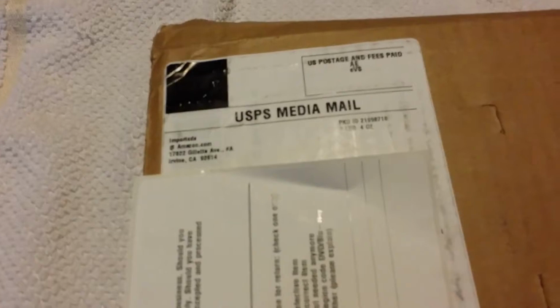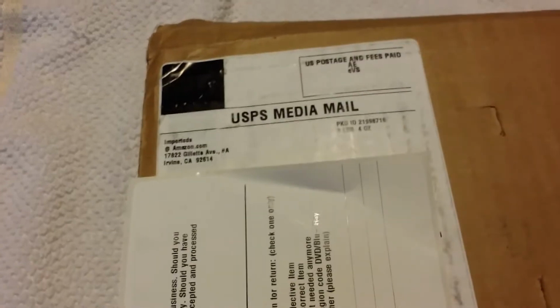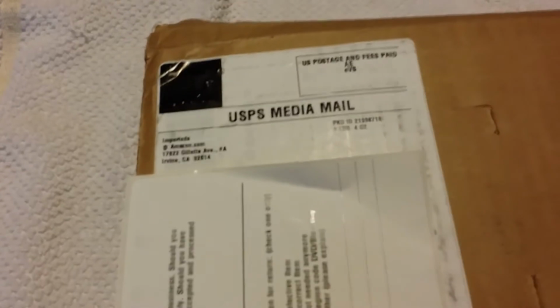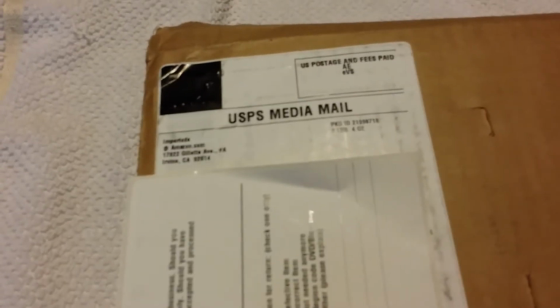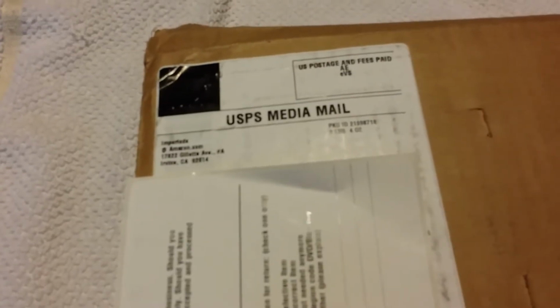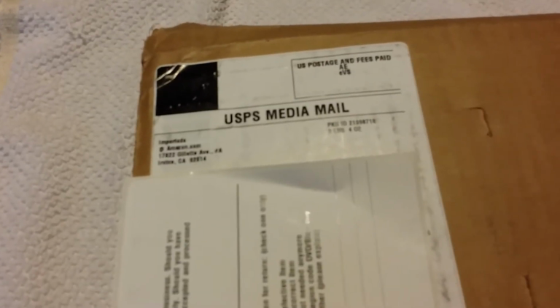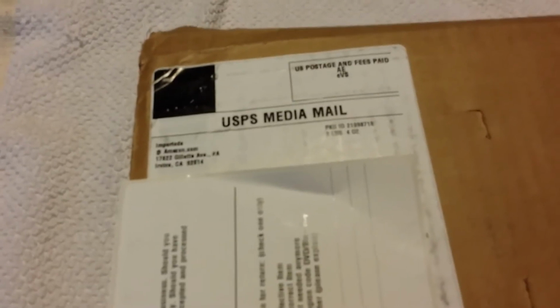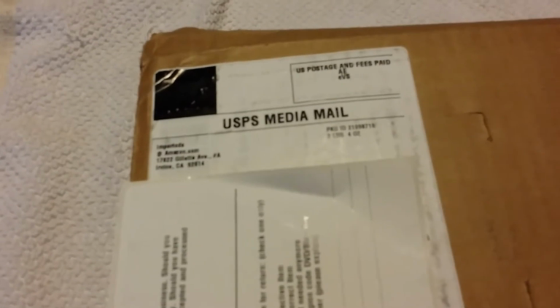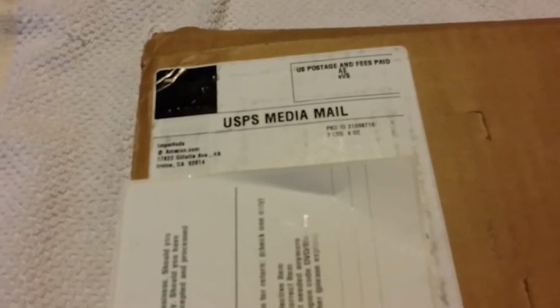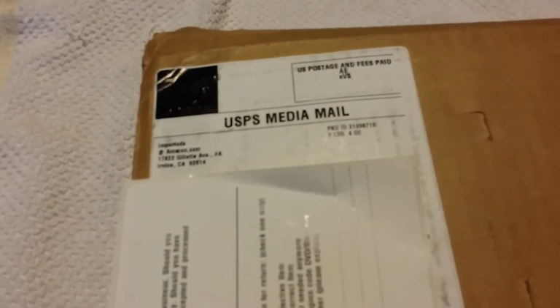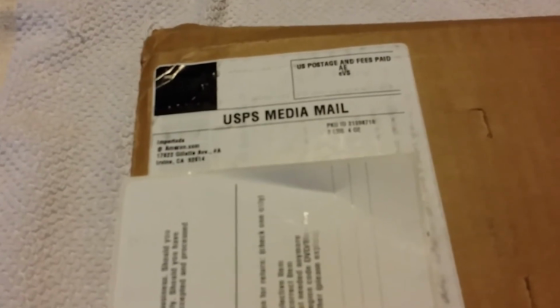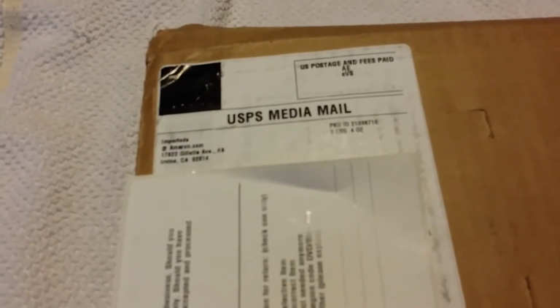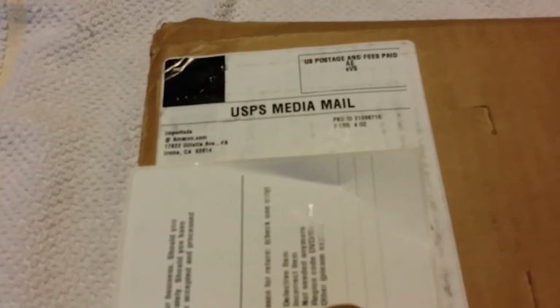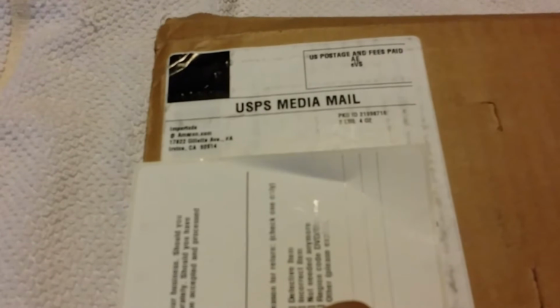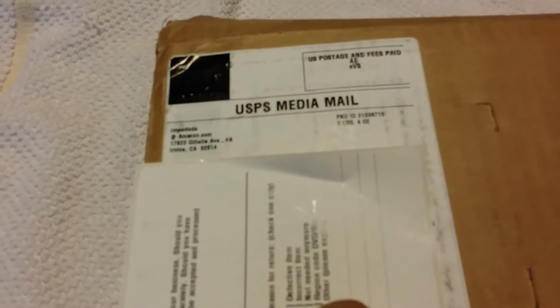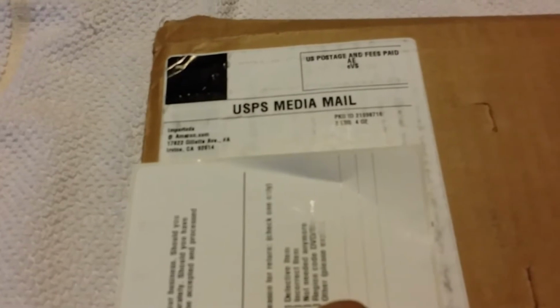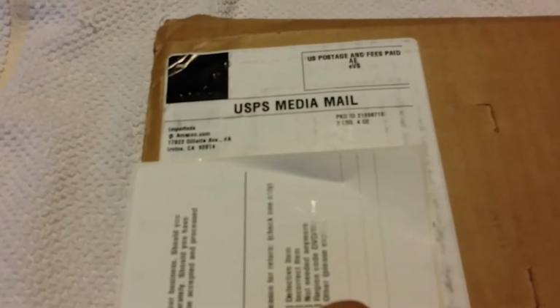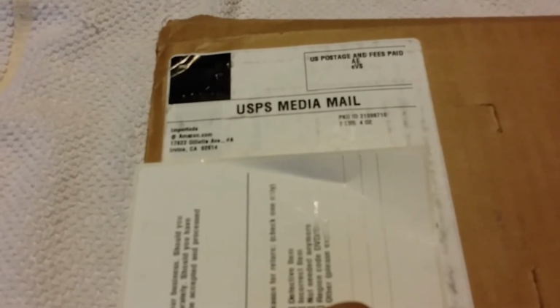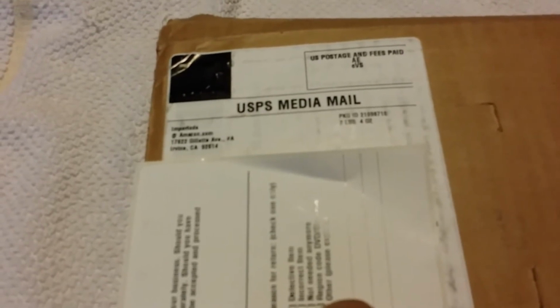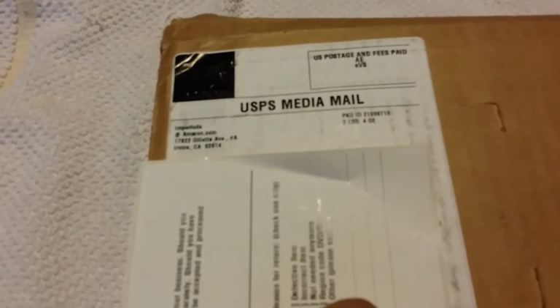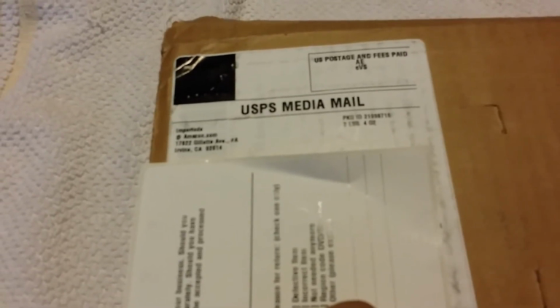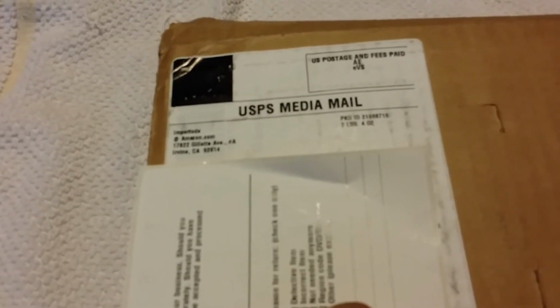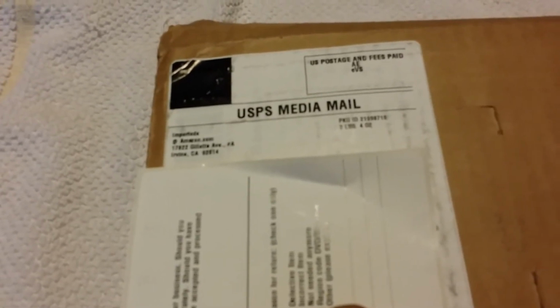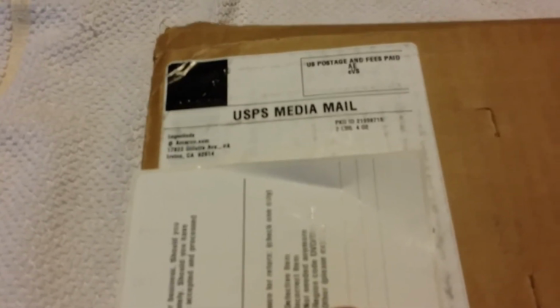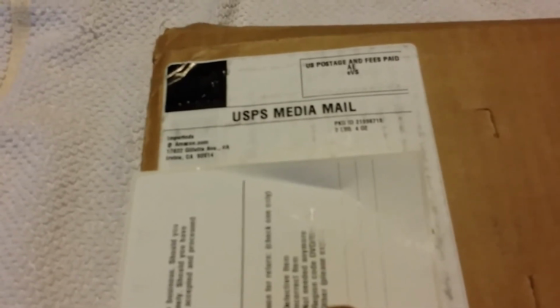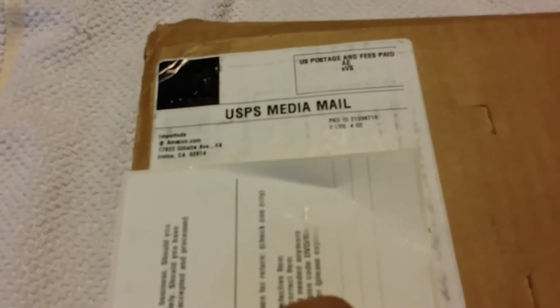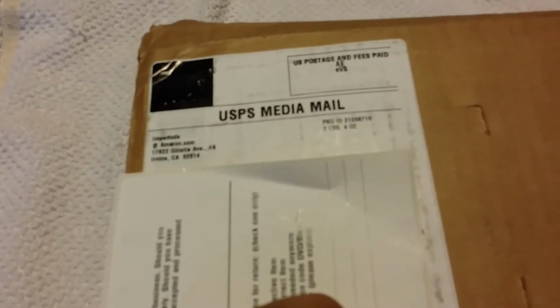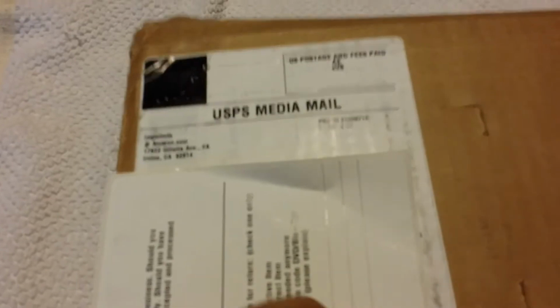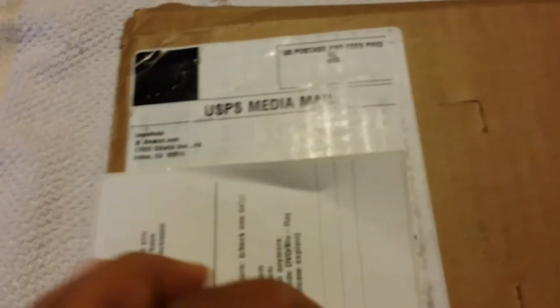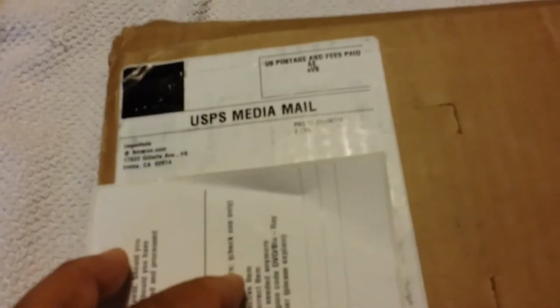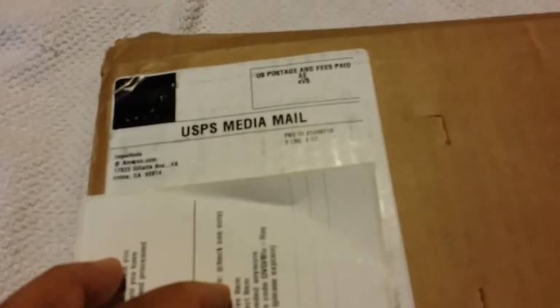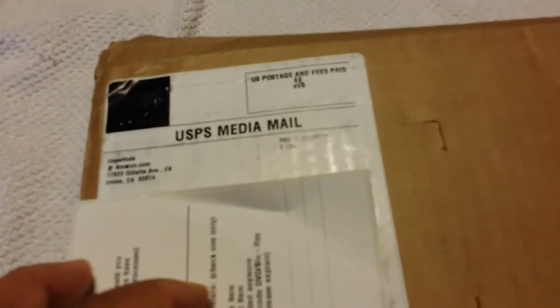This is the first of my shipments of K-pop CDs. I got this on Amazon. The seller I used is importcds at amazon.com — I guess that's the name of their shop, but that's who I got these from.